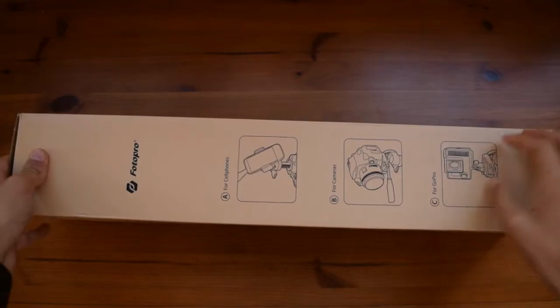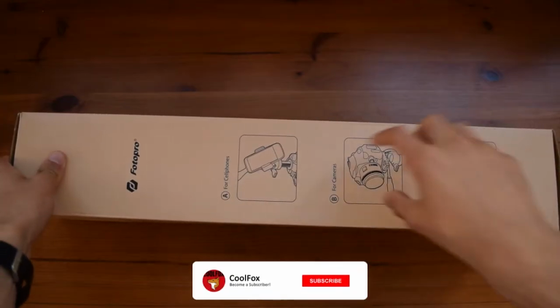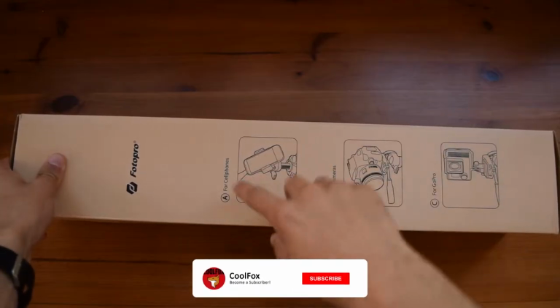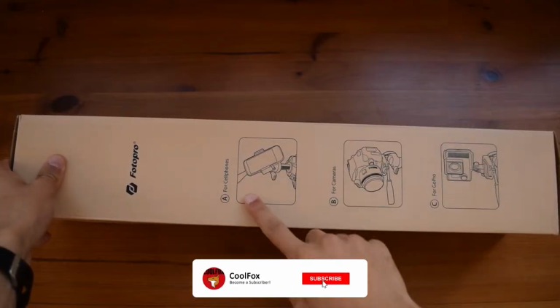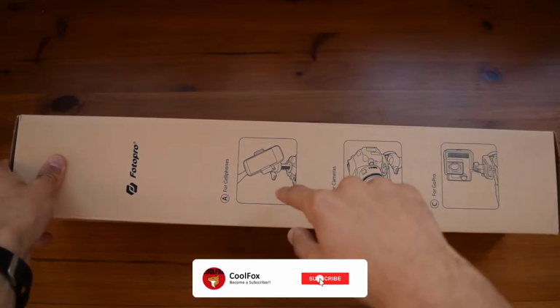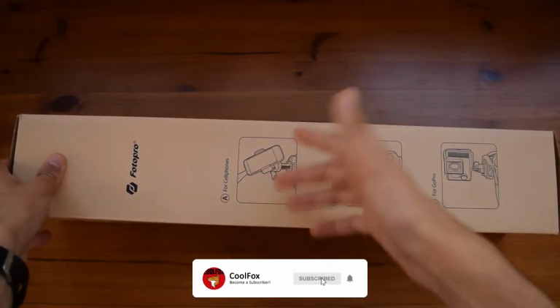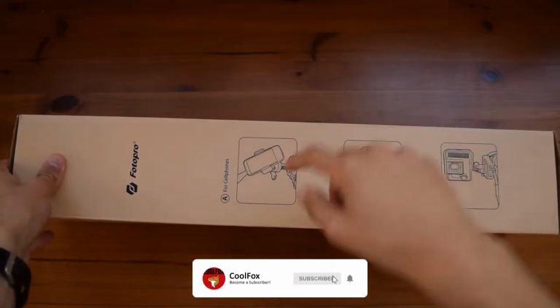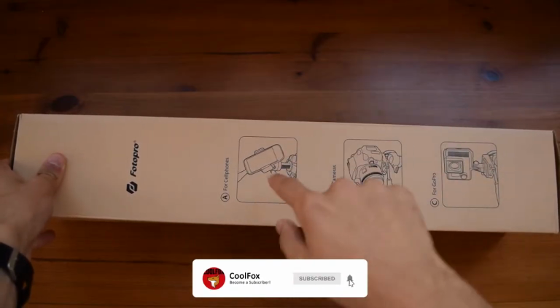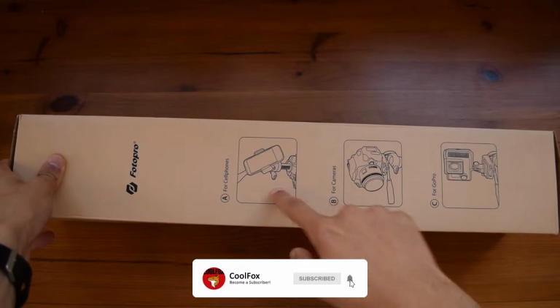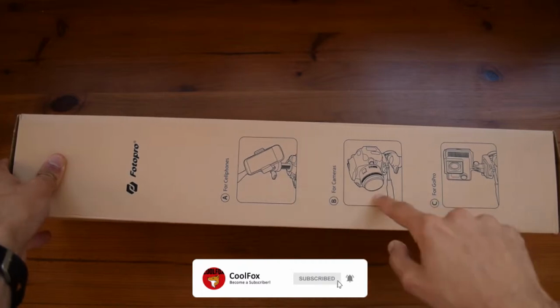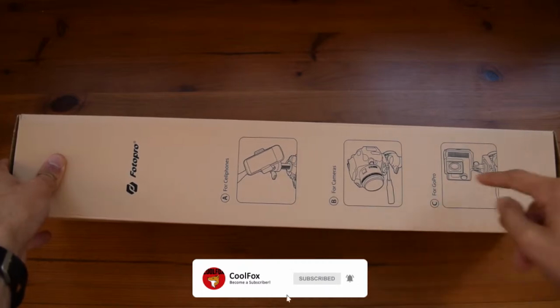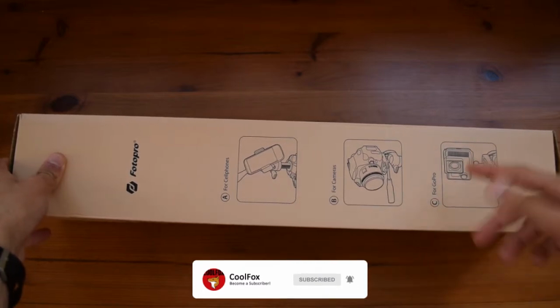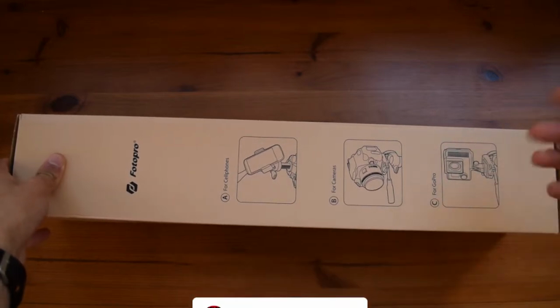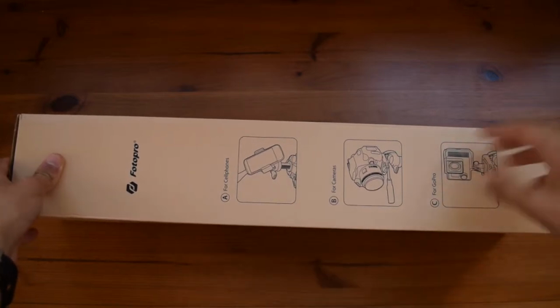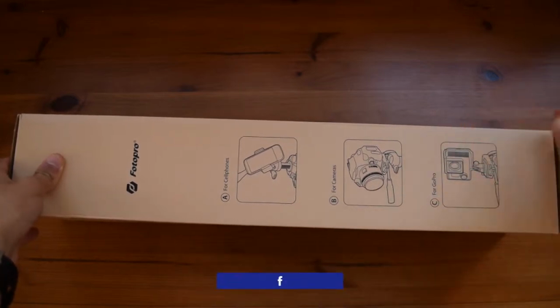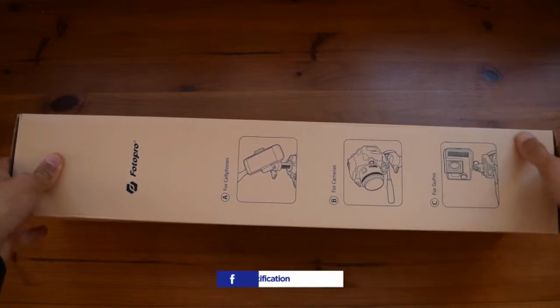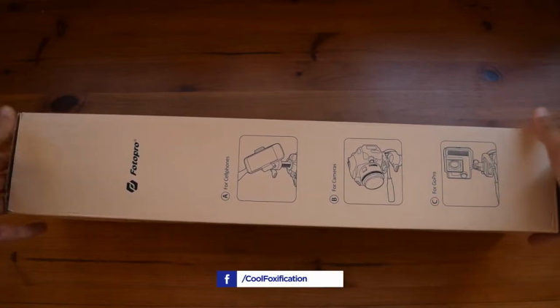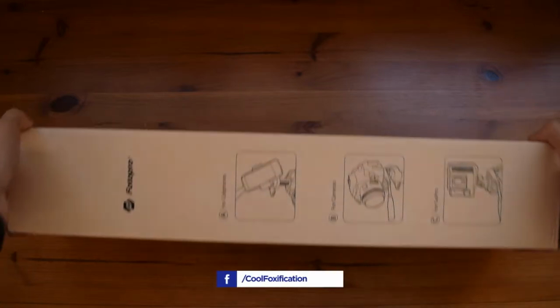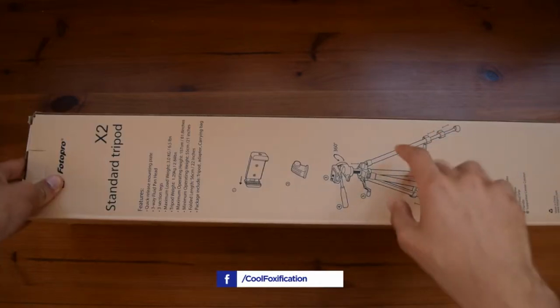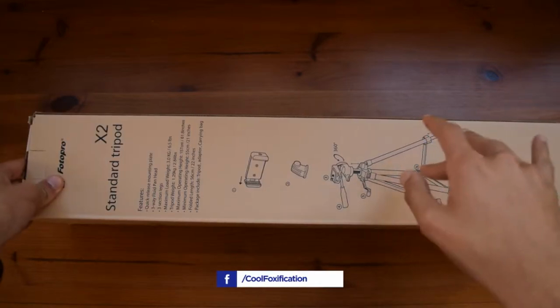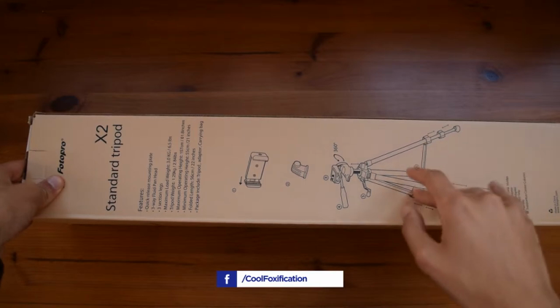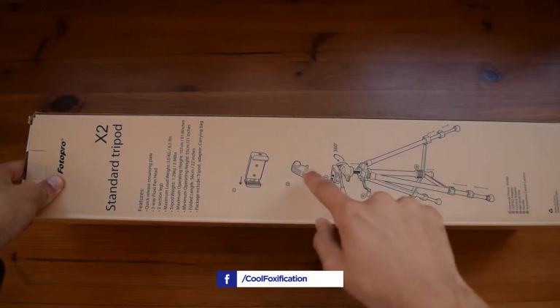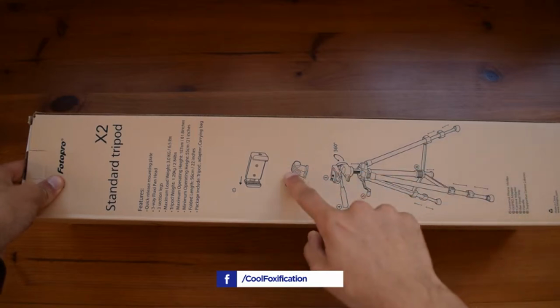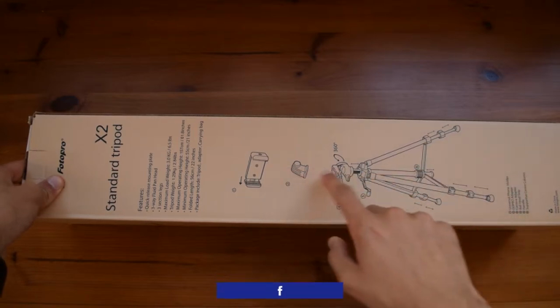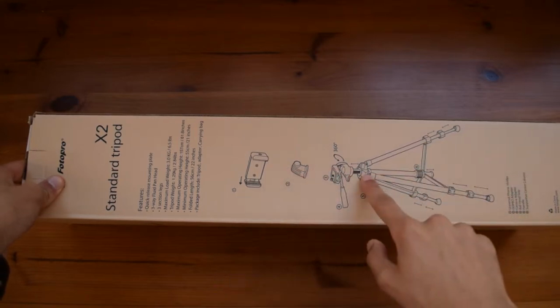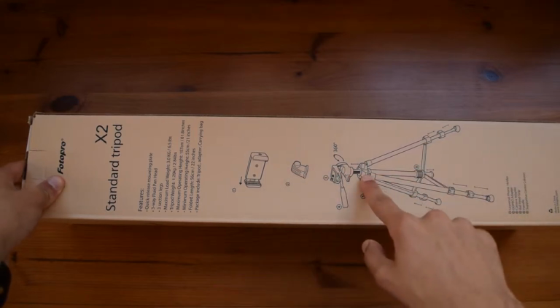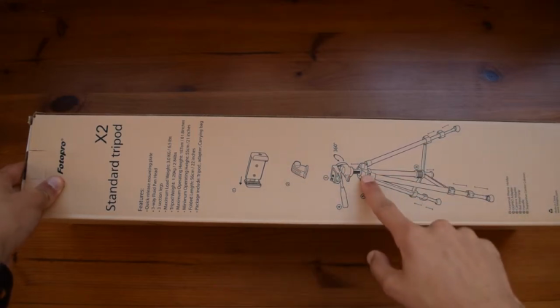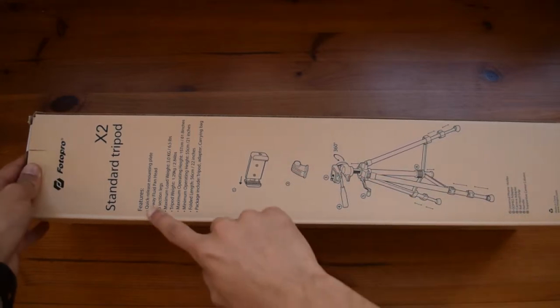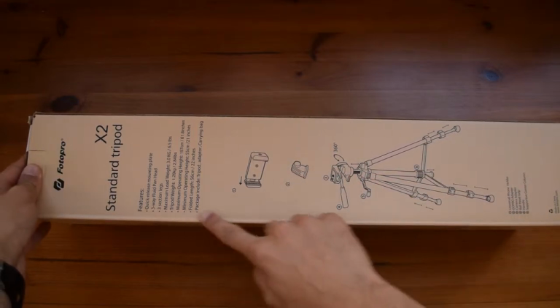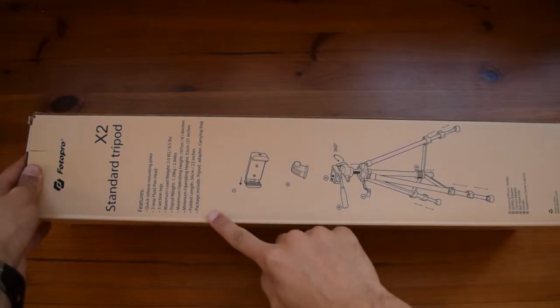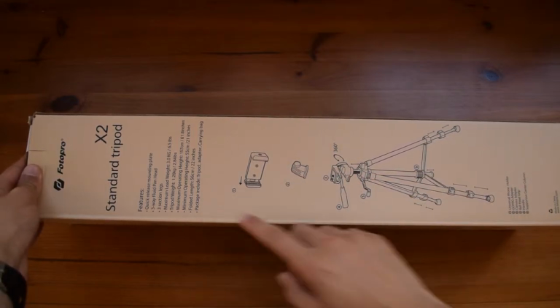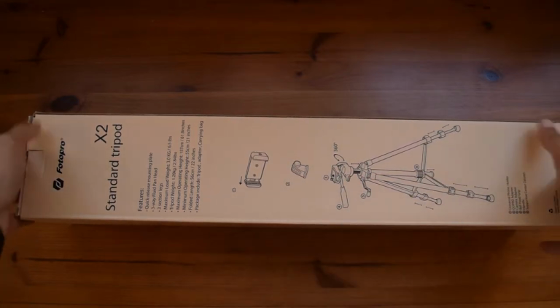On the sides here you have some schematics — for example you can use this with your phone, camera, or even a GoPro or some other type of action camera. You also have another schematic of how to put in the phone holder, and here you have a few features listed down.